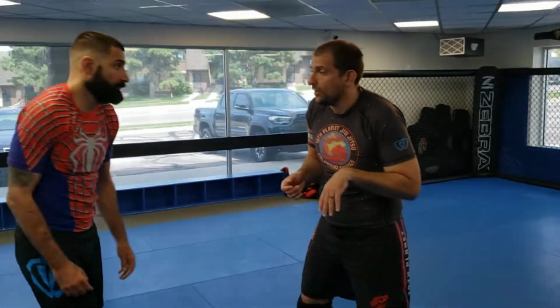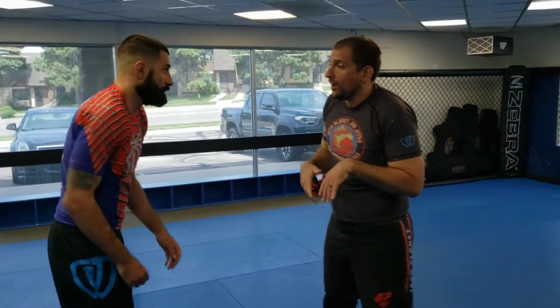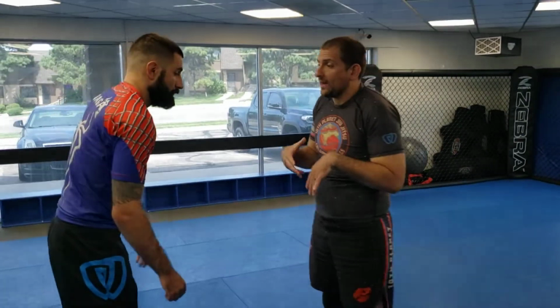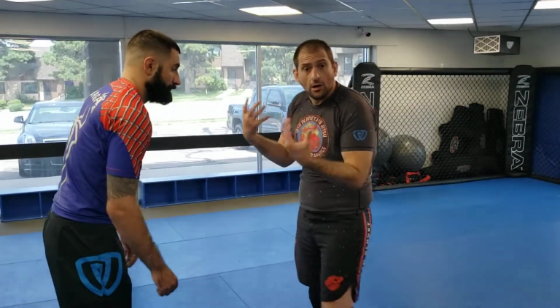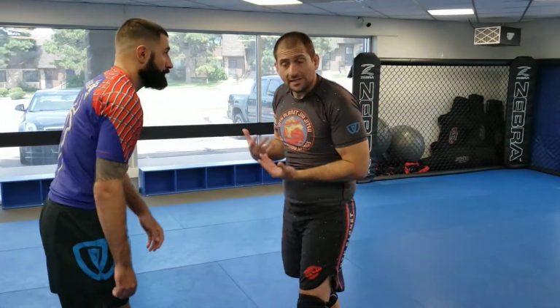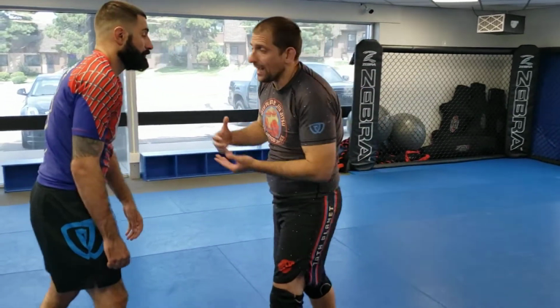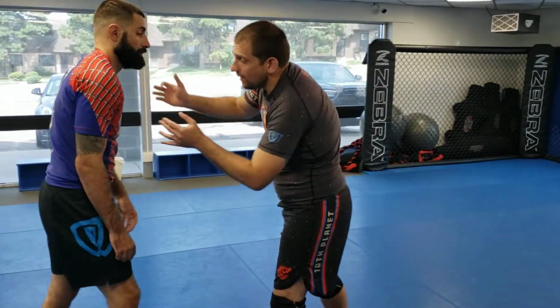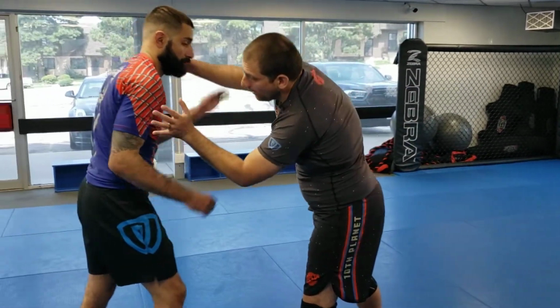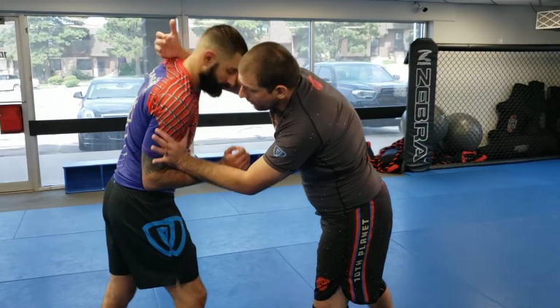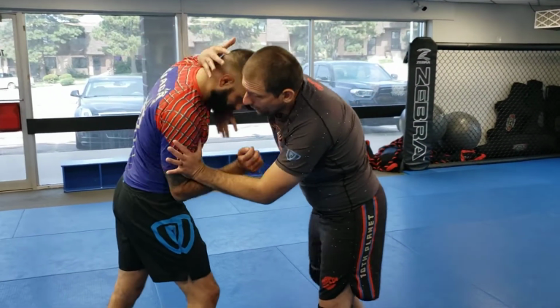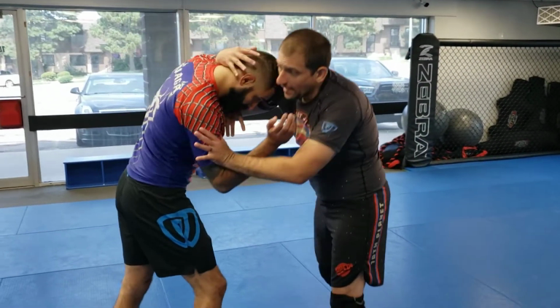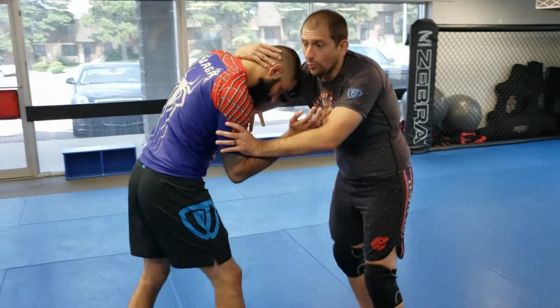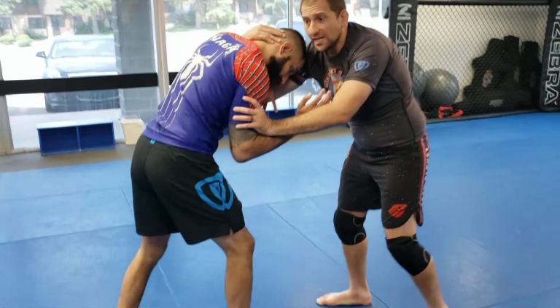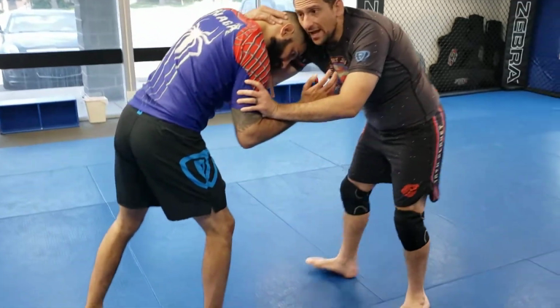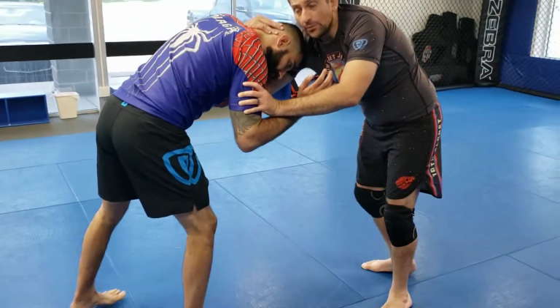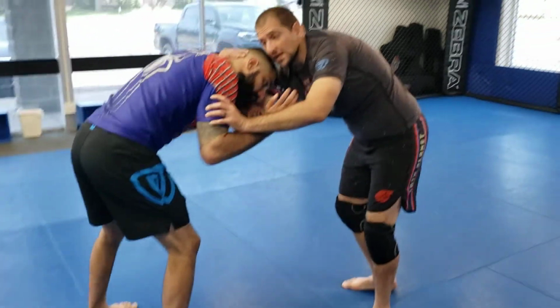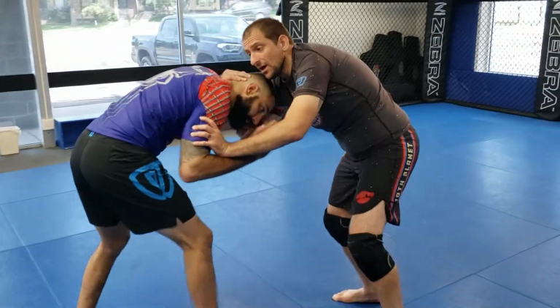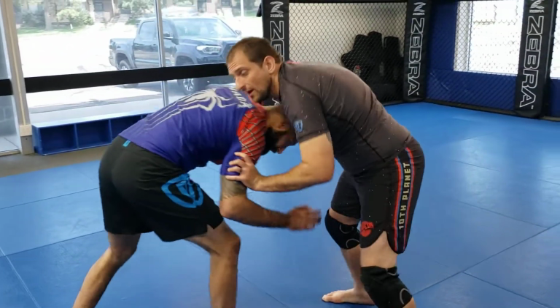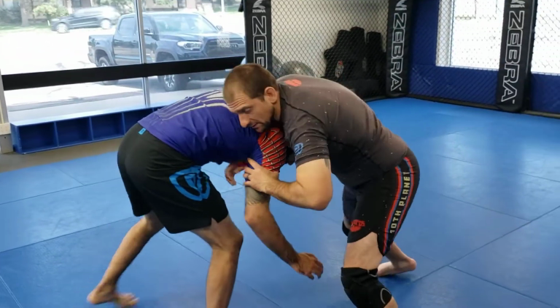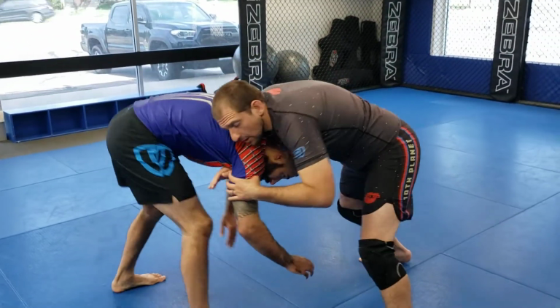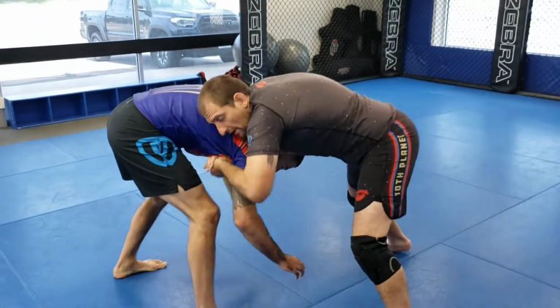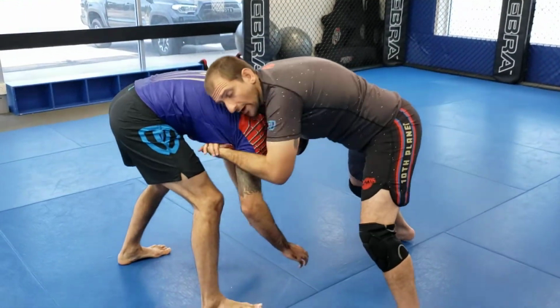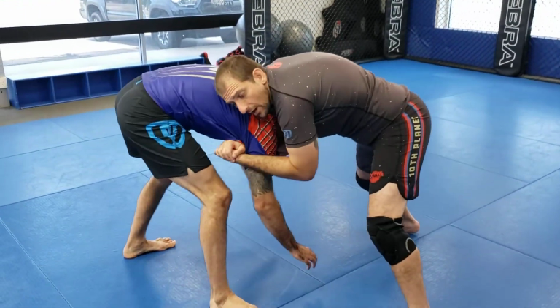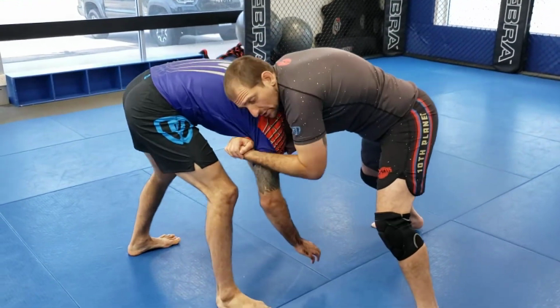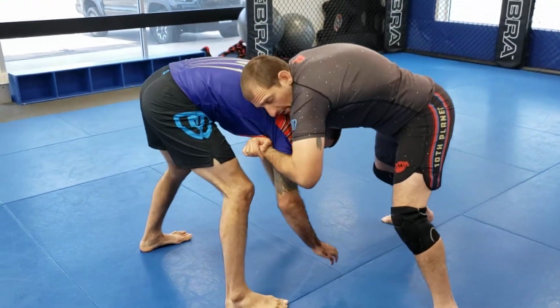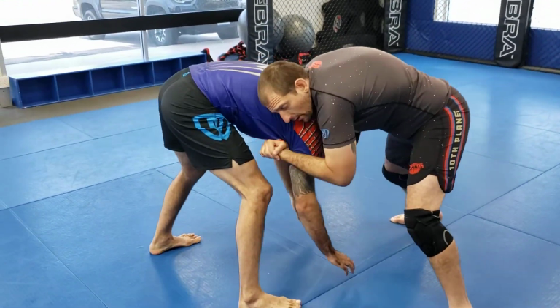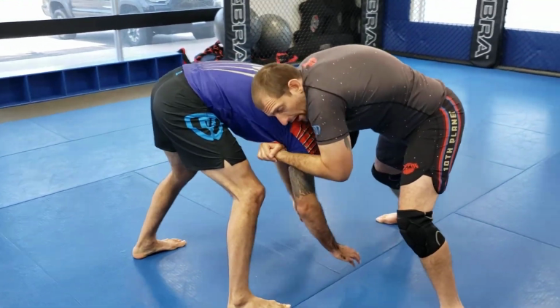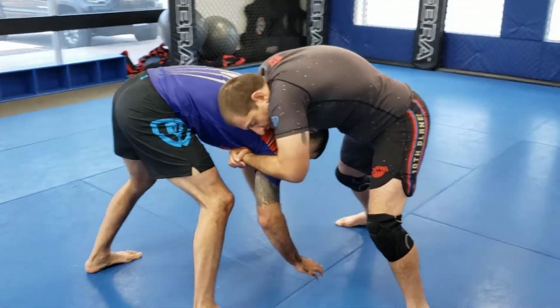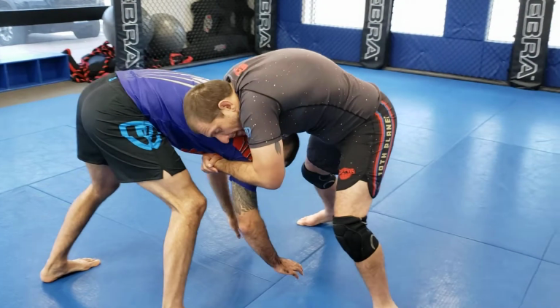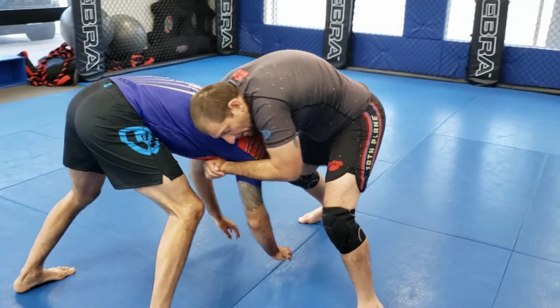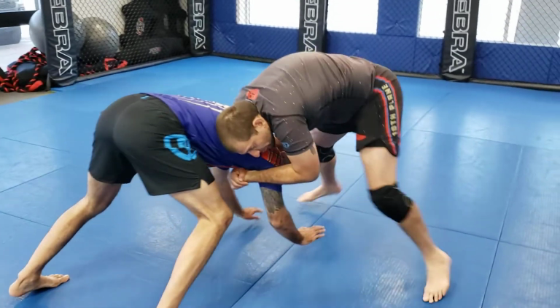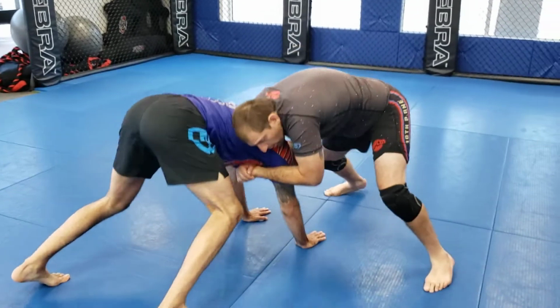I like to collar tie. I like to pull his head down. Once I pull his head down, I like to lock up like a front headlock position here. I want to snap him down to sprawl.